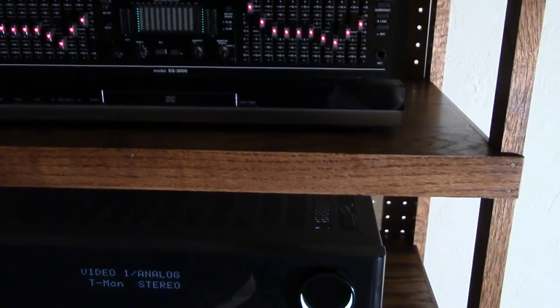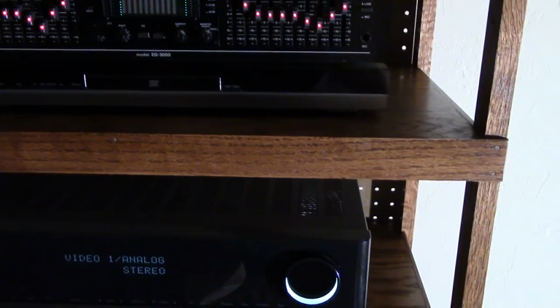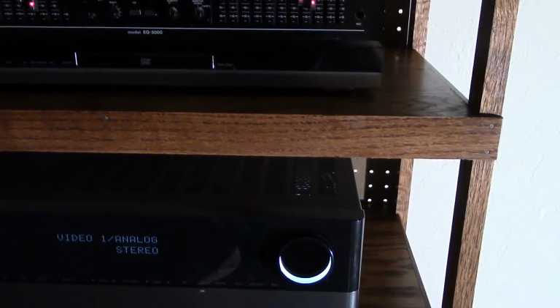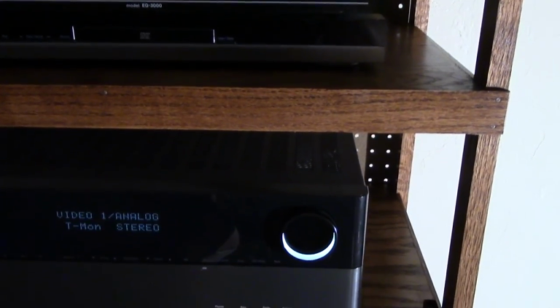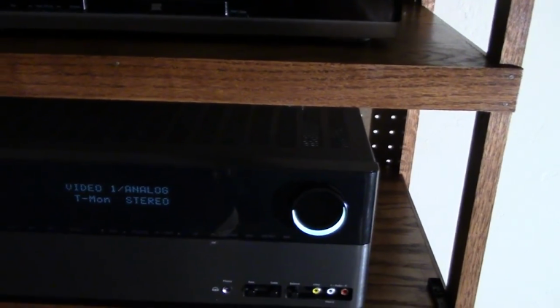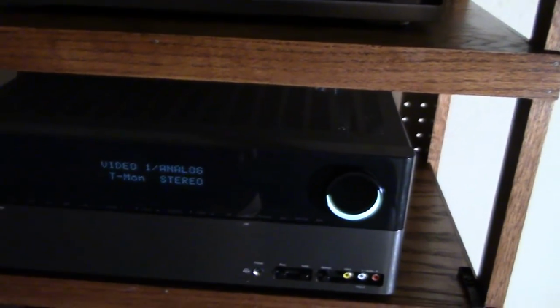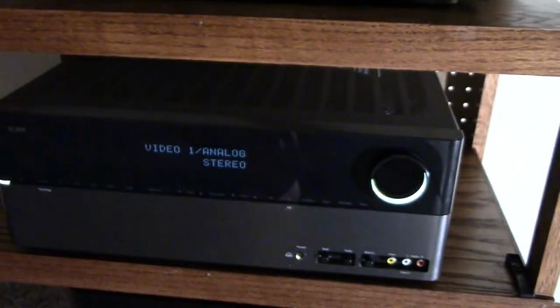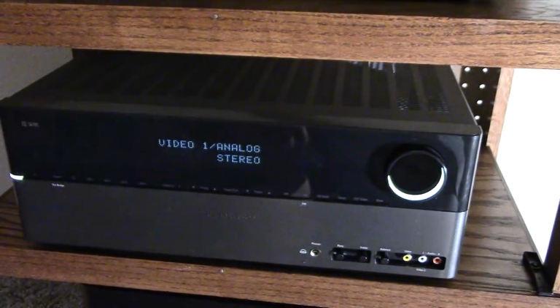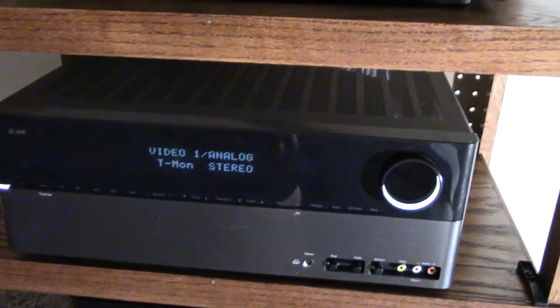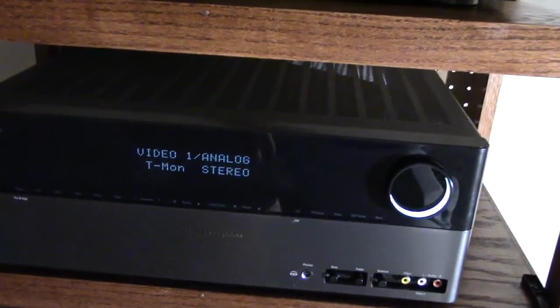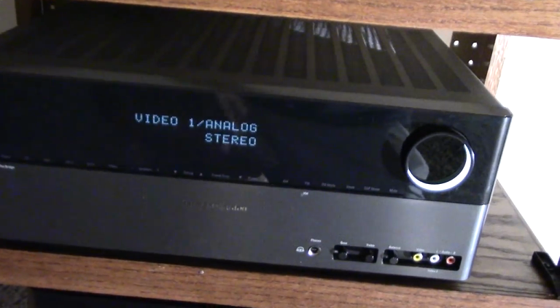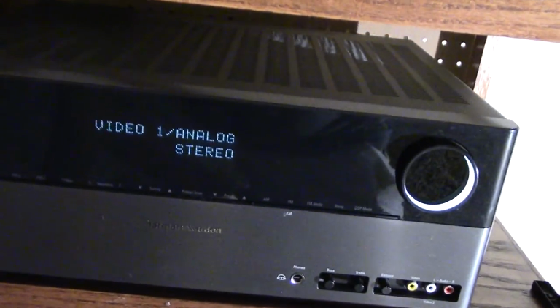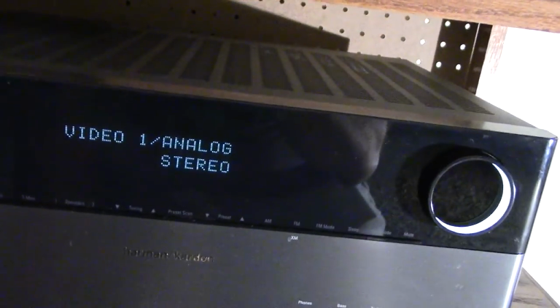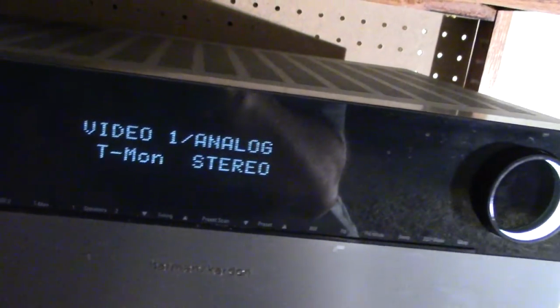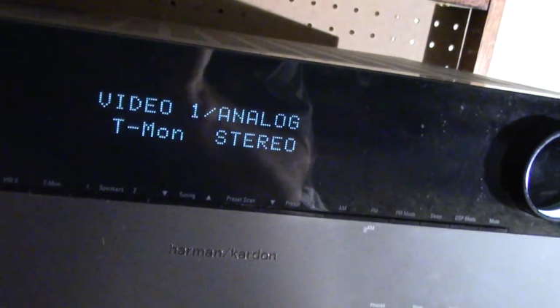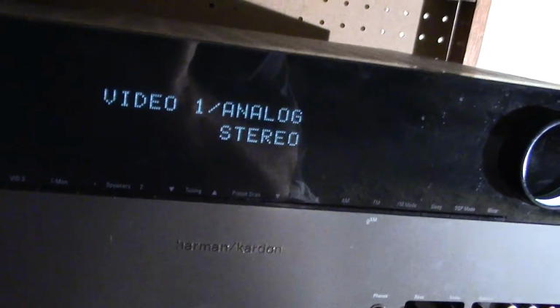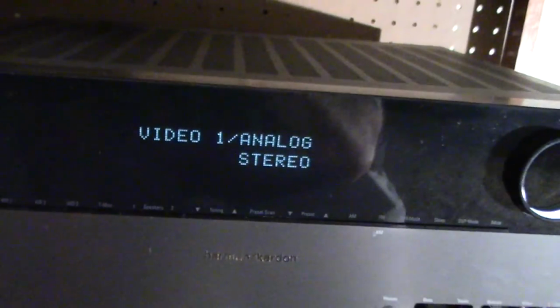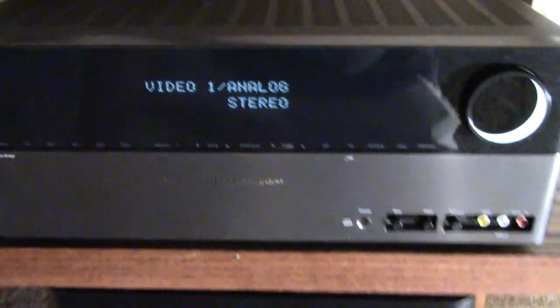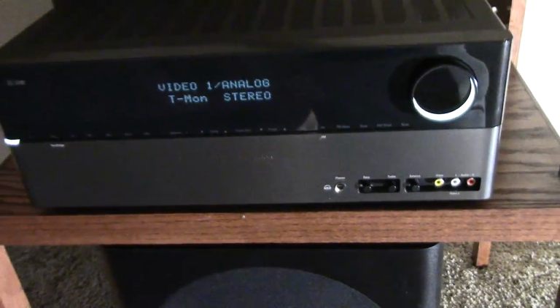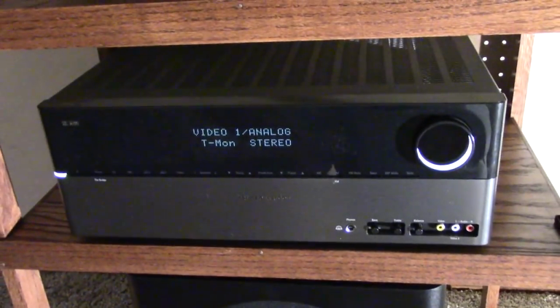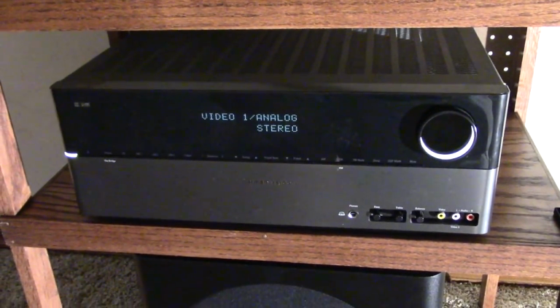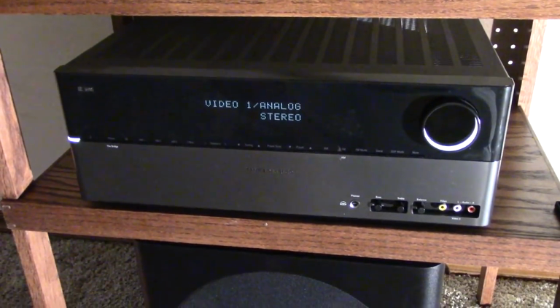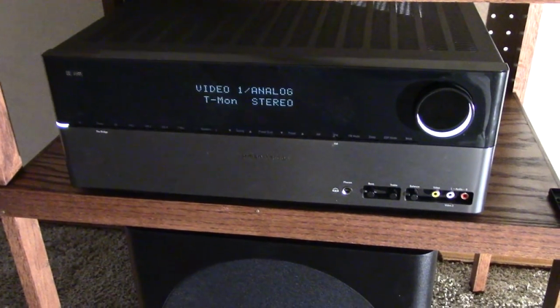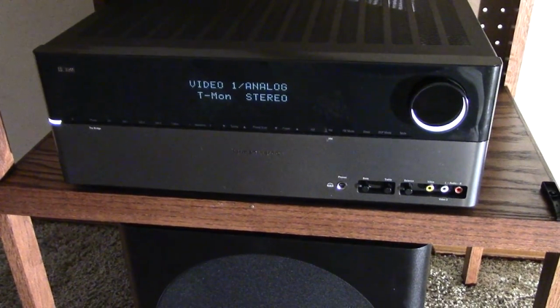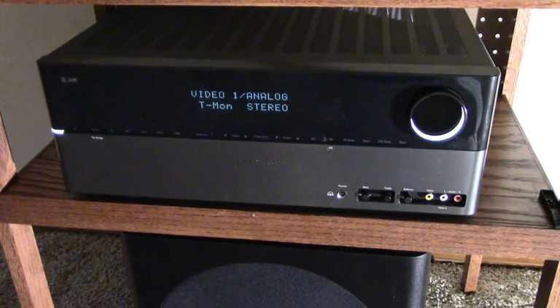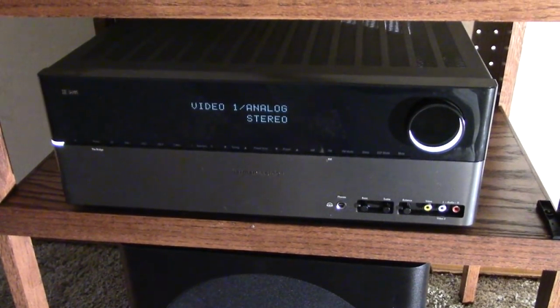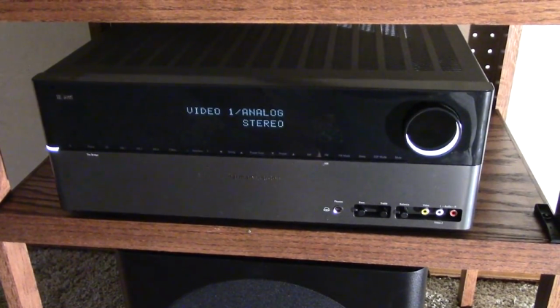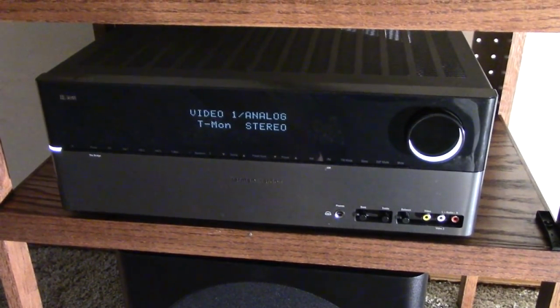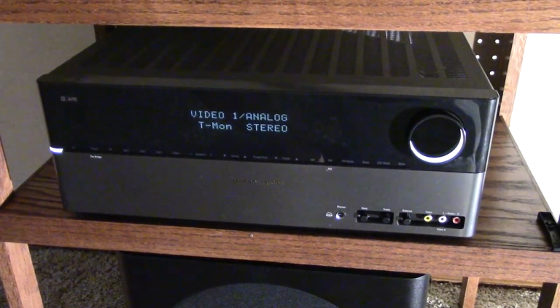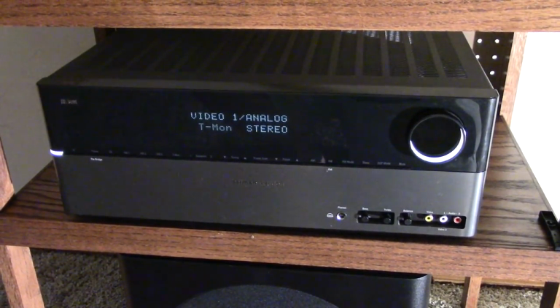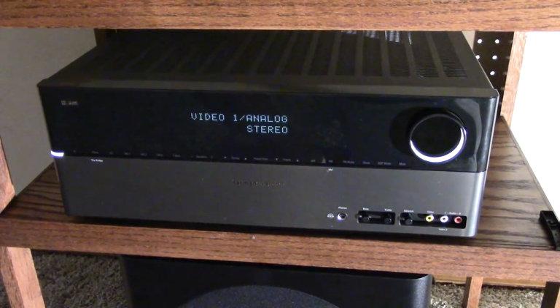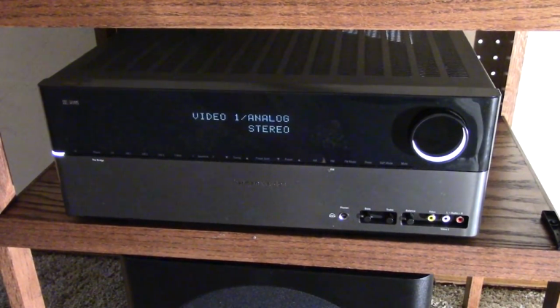This is the Harman Kardon HK 3490 stereo receiver, 2-channel, rated at 120 watts per channel.